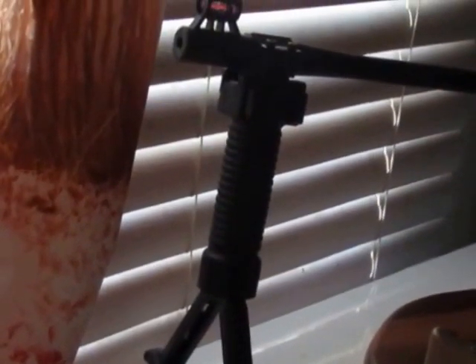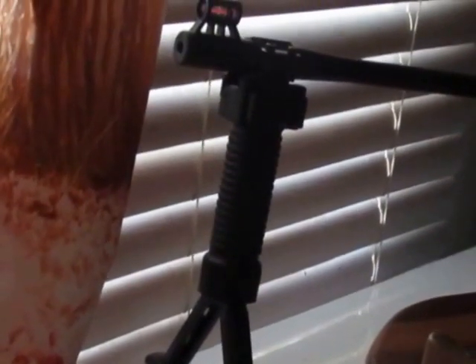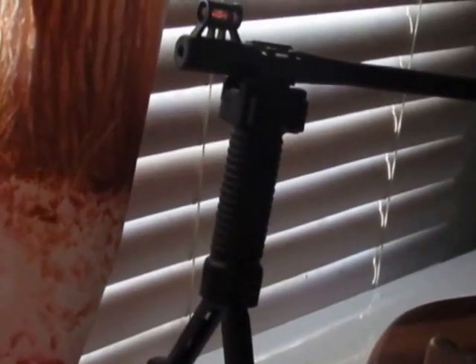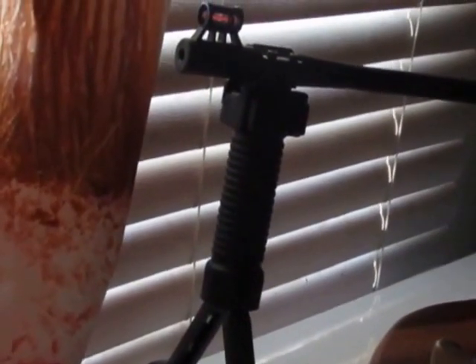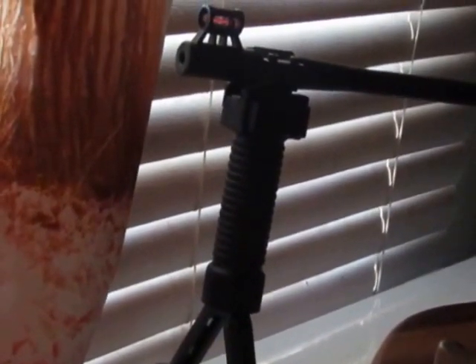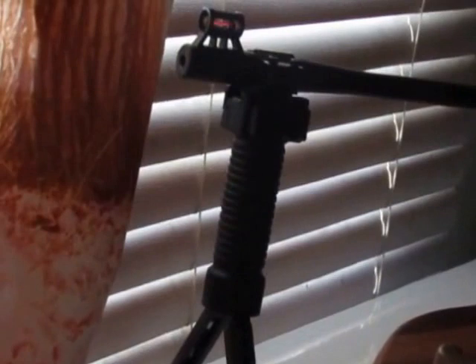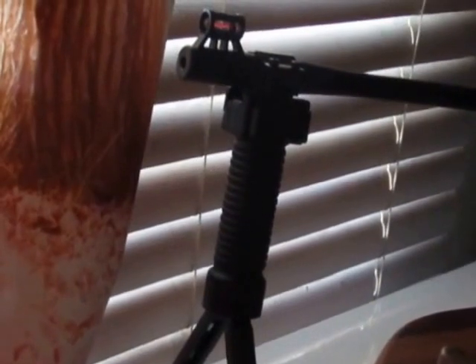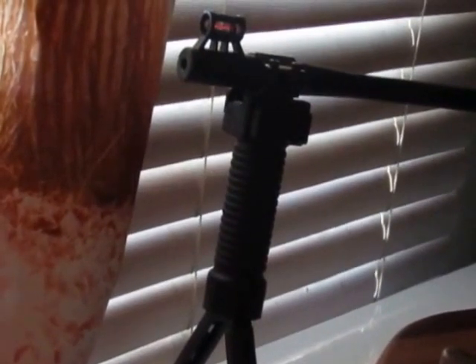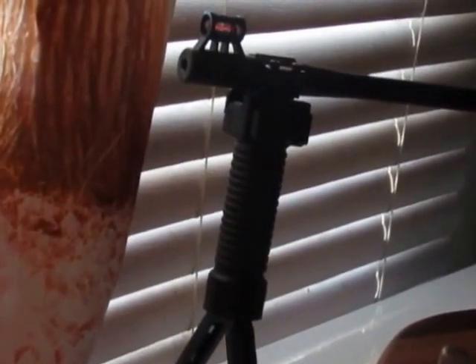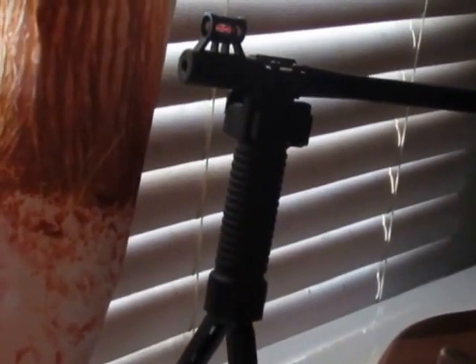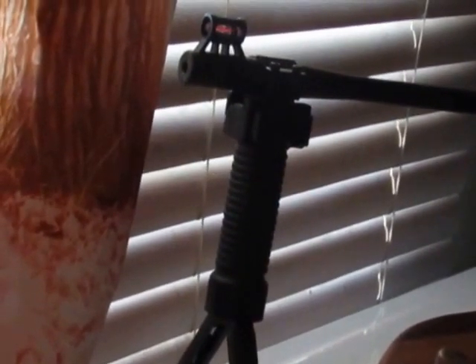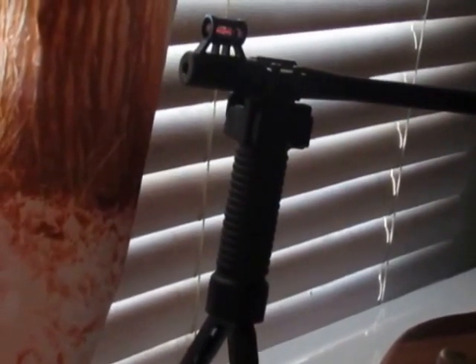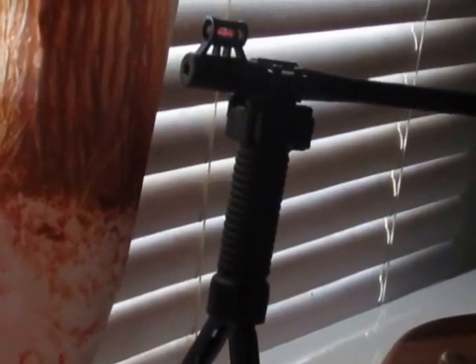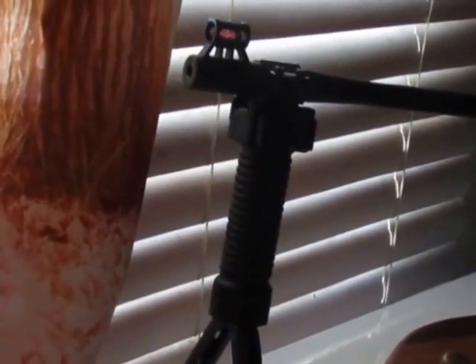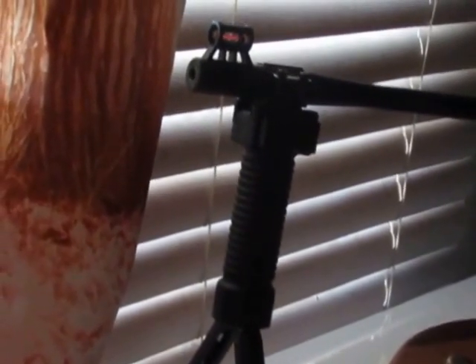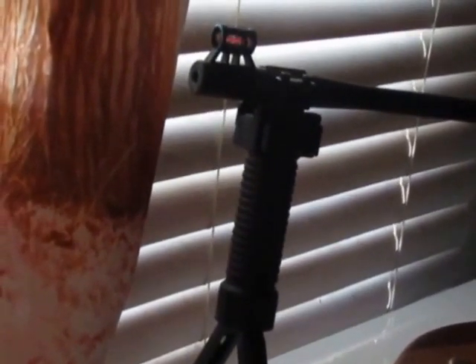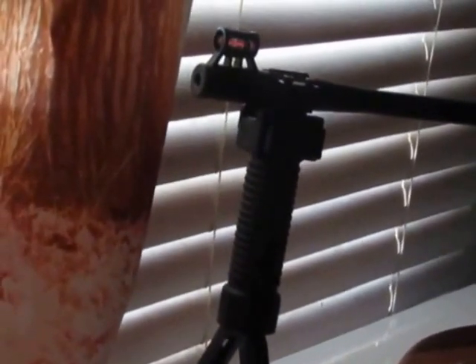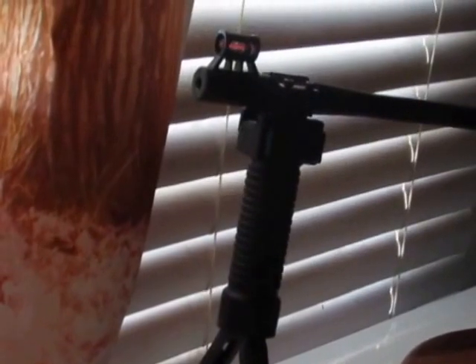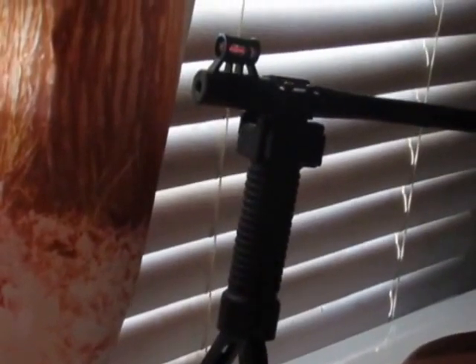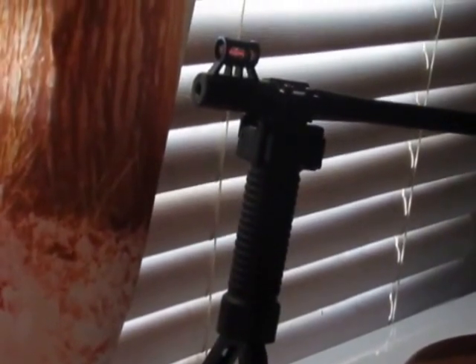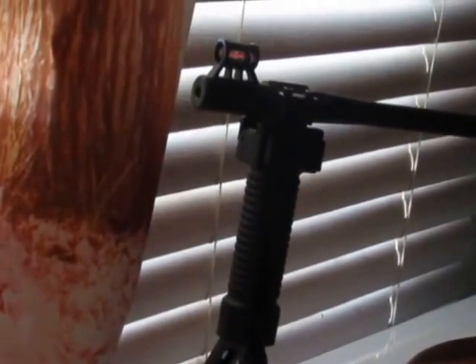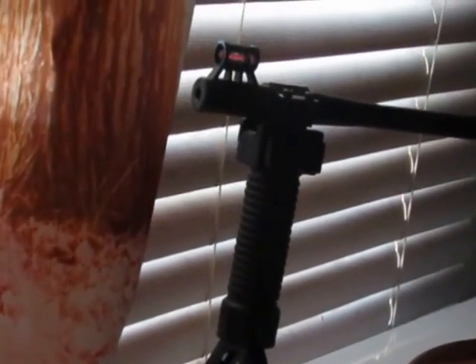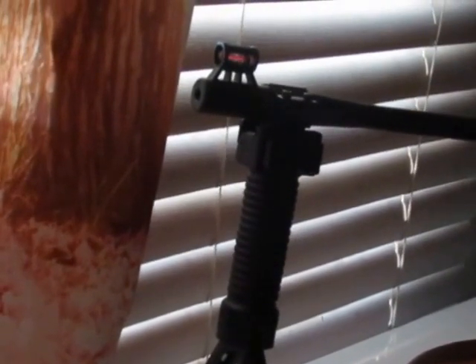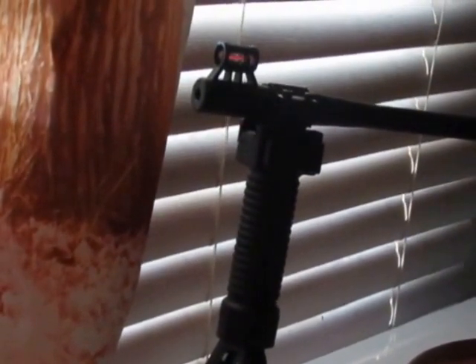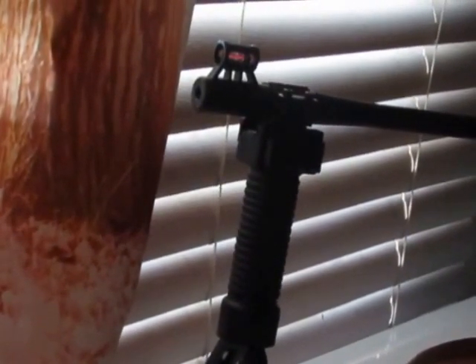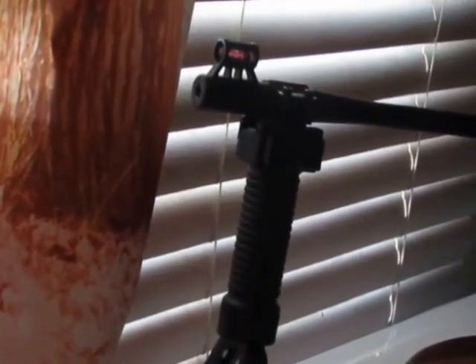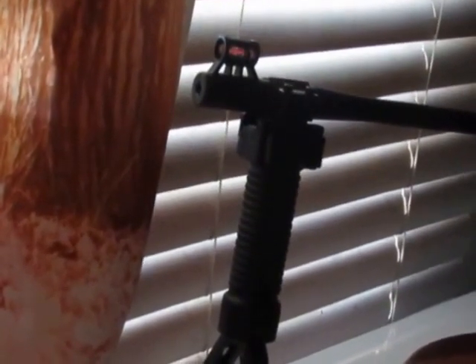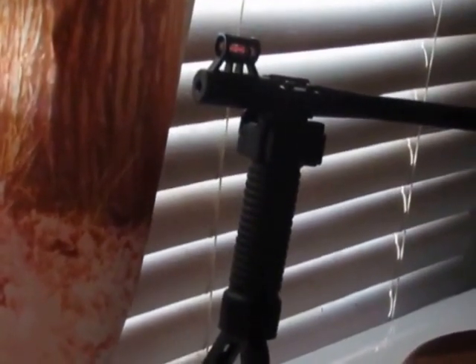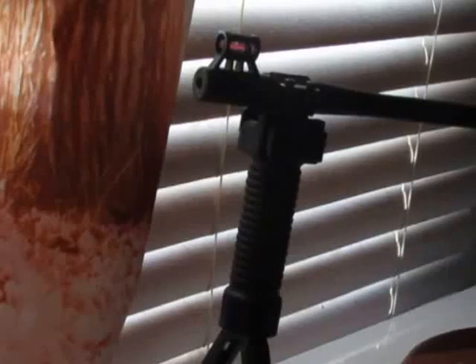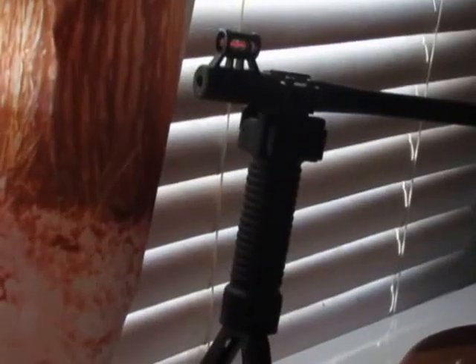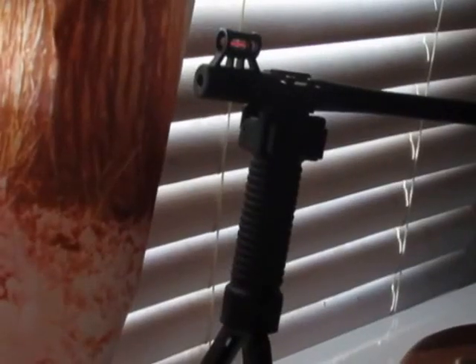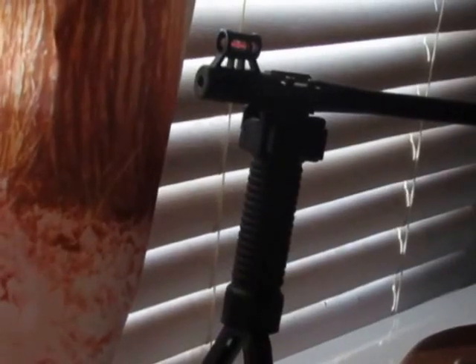It's made out of polymer reinforced steel leg inserts. It's a 20mm Picatinny or Weaver type mount. It's 6.29 inches when closed and 8.66 inches when open.